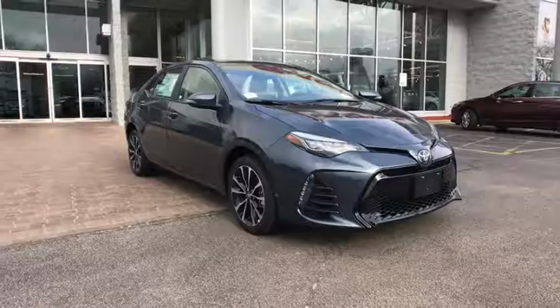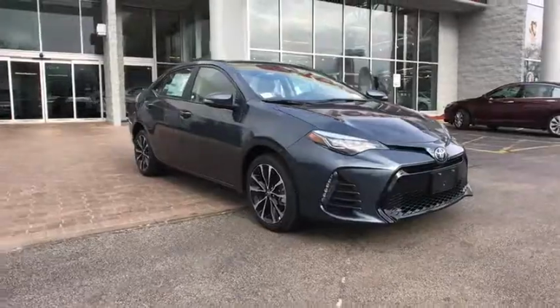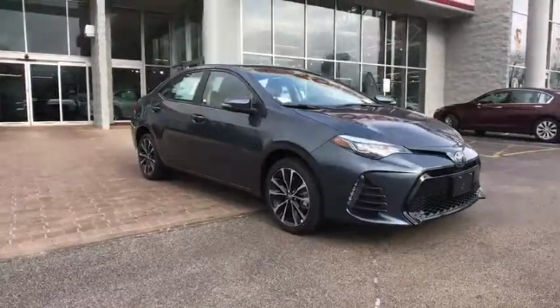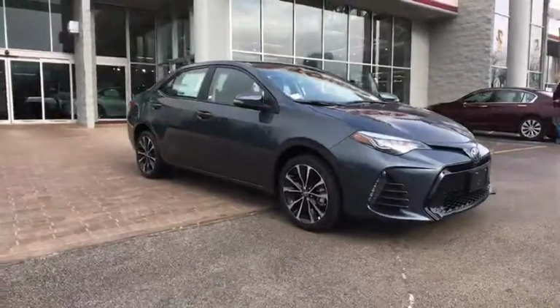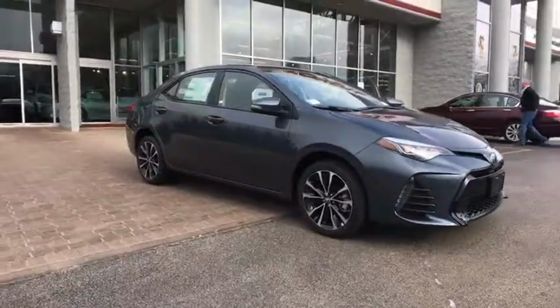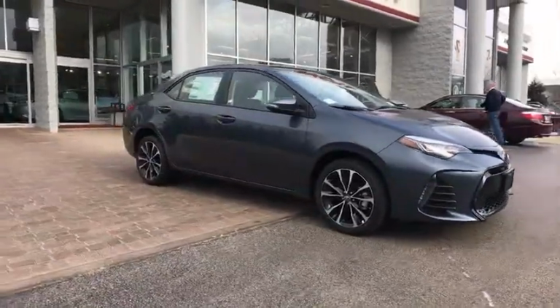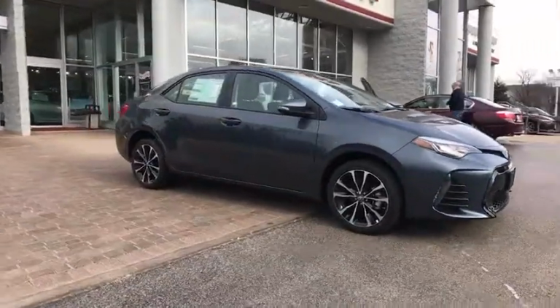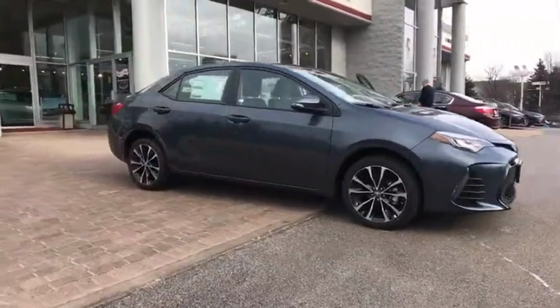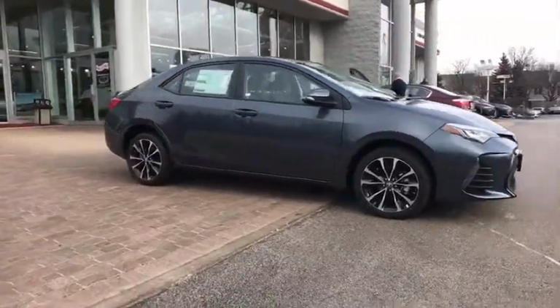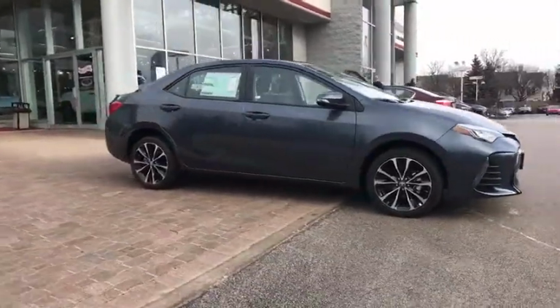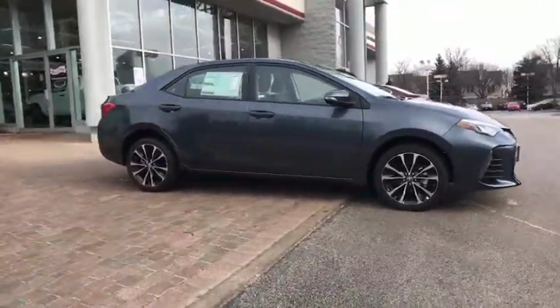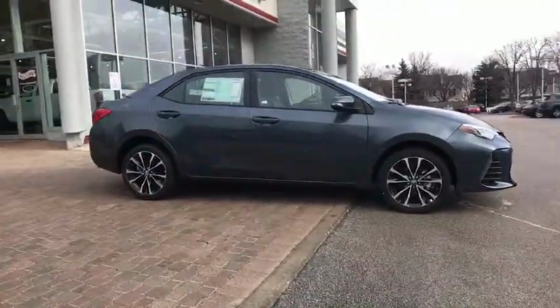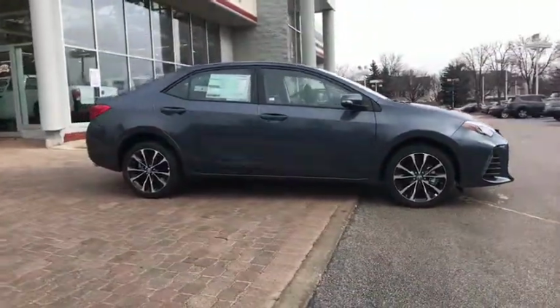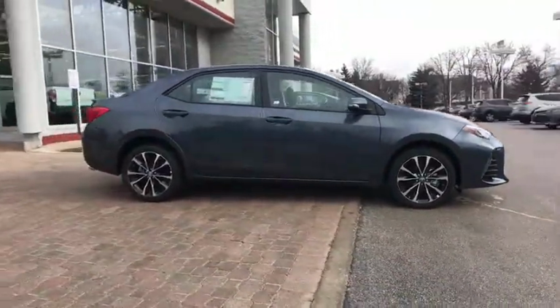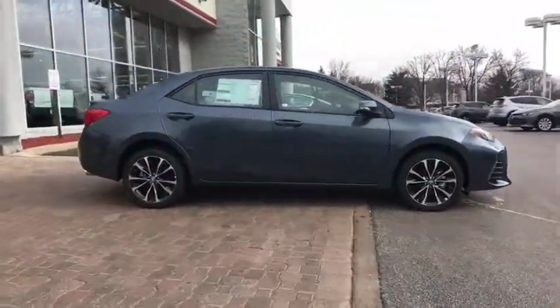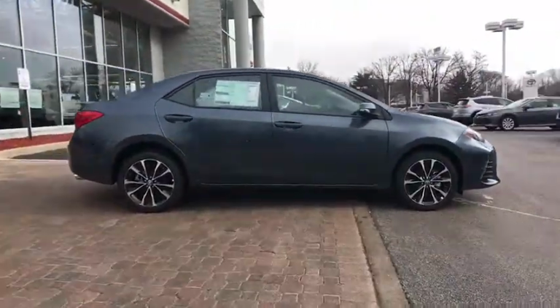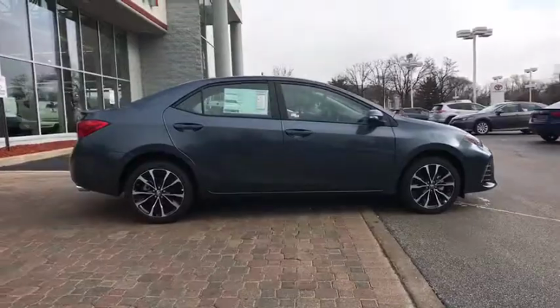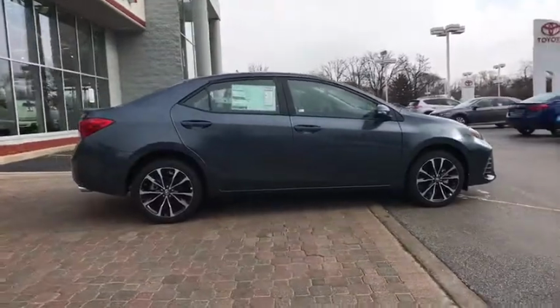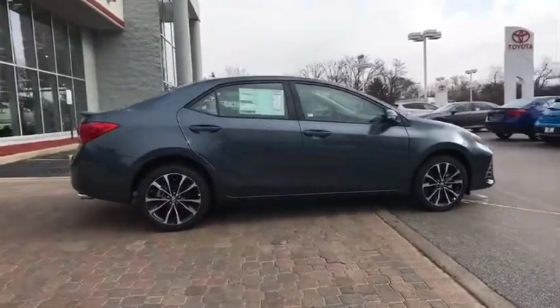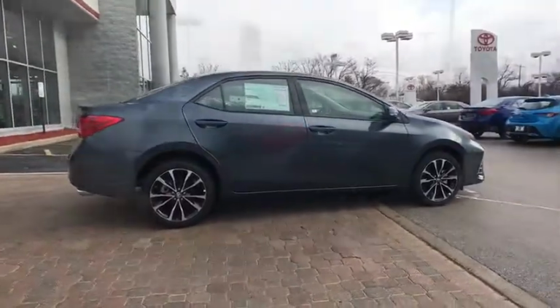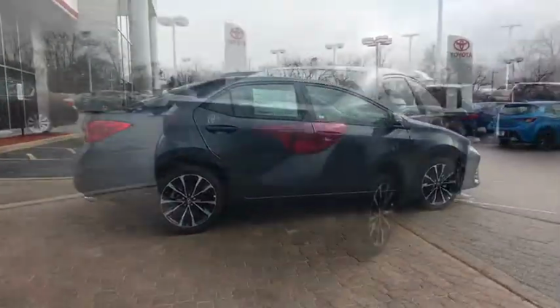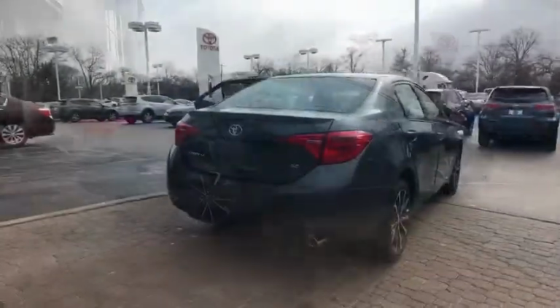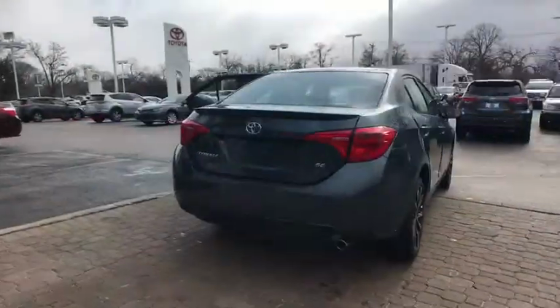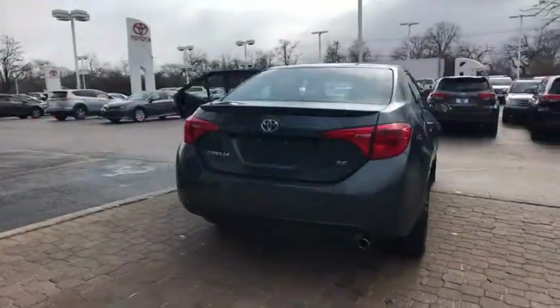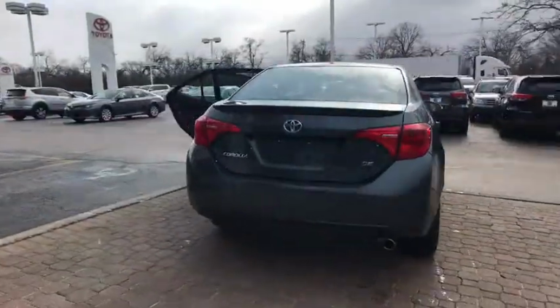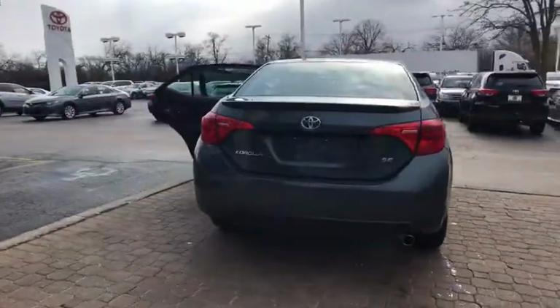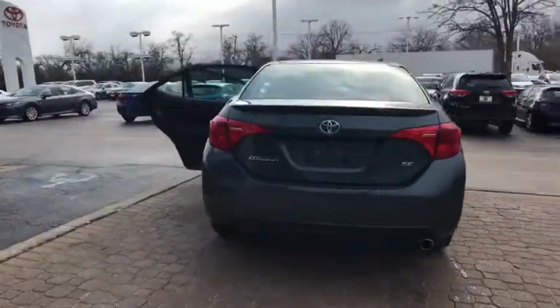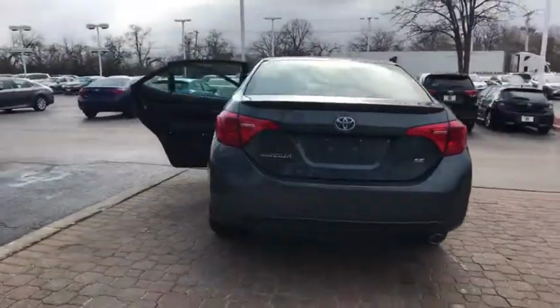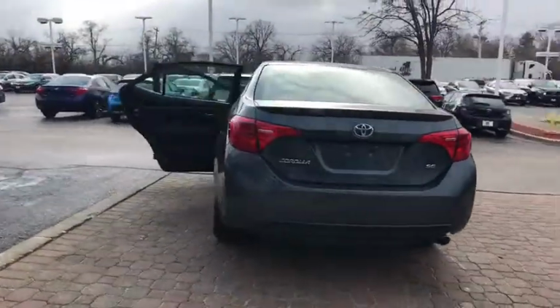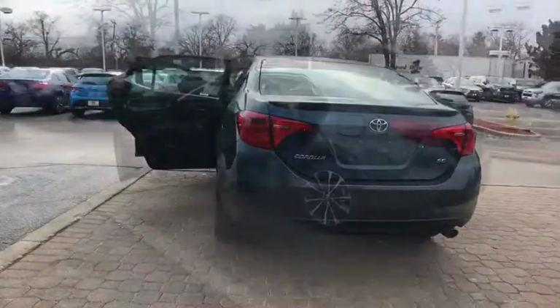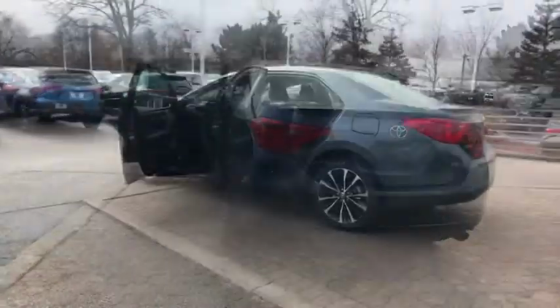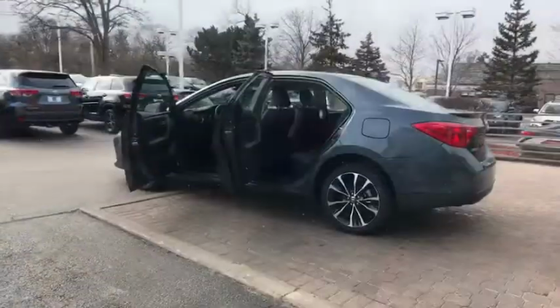2019 Toyota Corolla. The Corolla is still a great option for those who want dependability, comfort, and value. Here are some of this vehicle's great options.